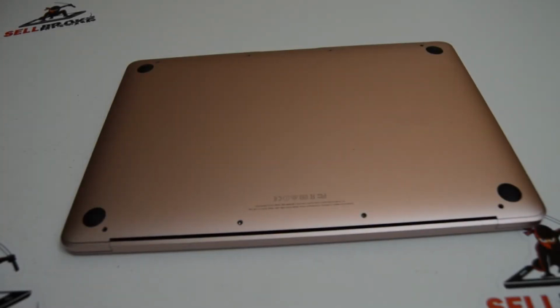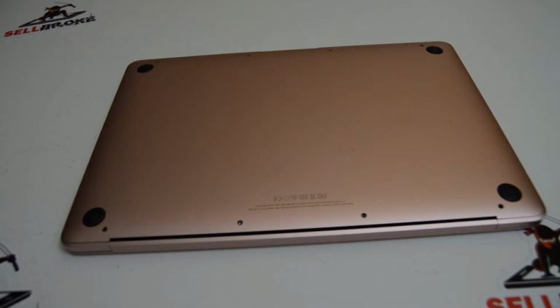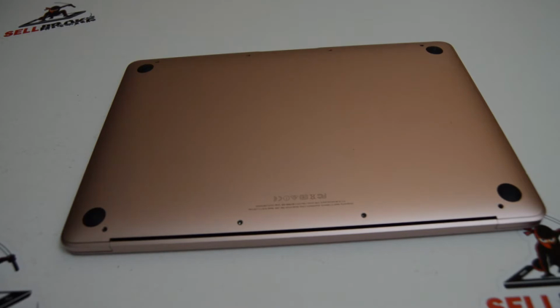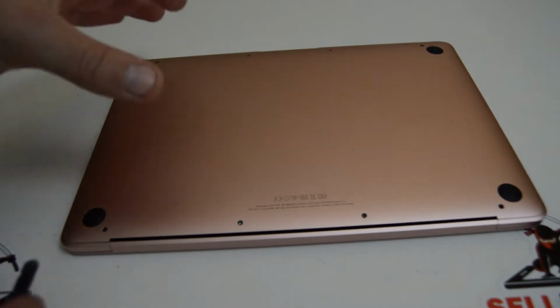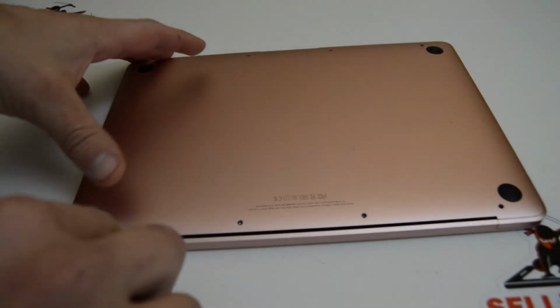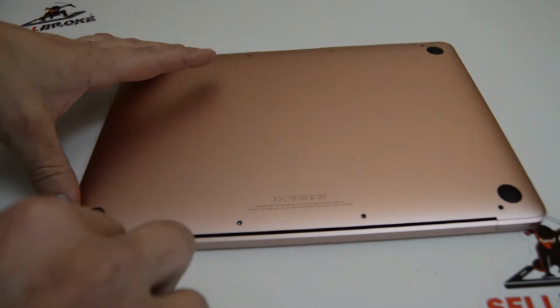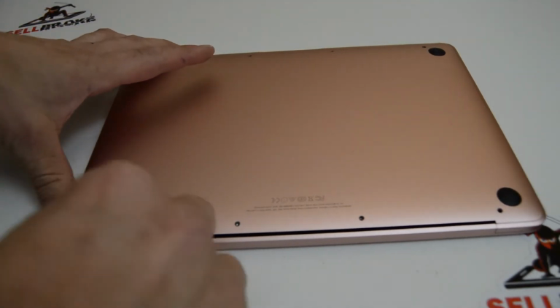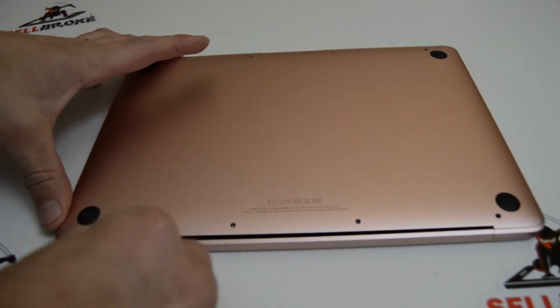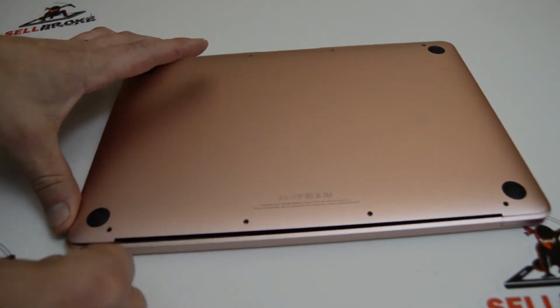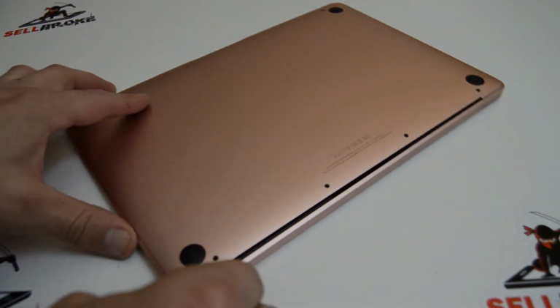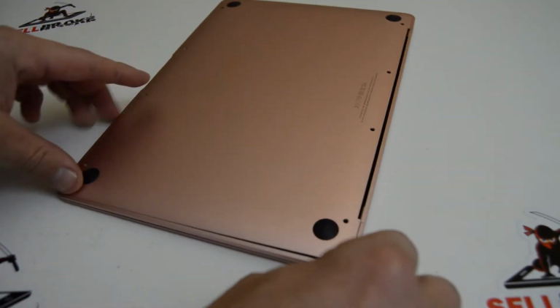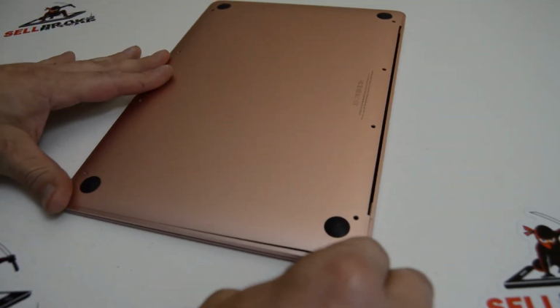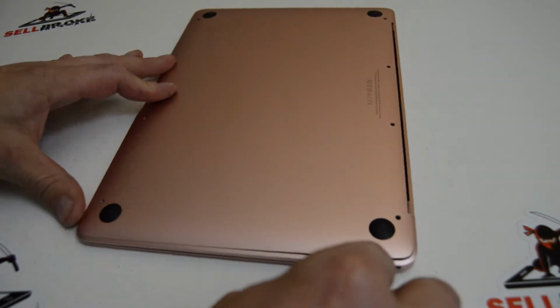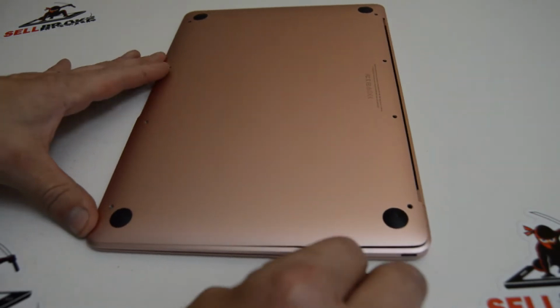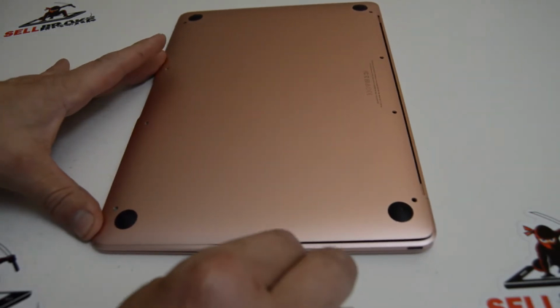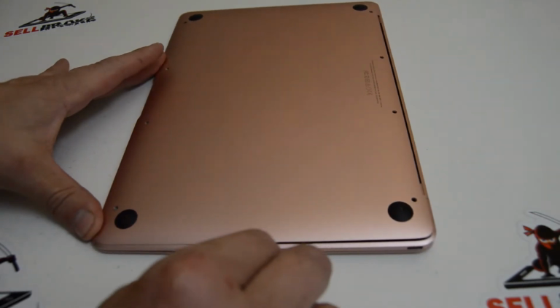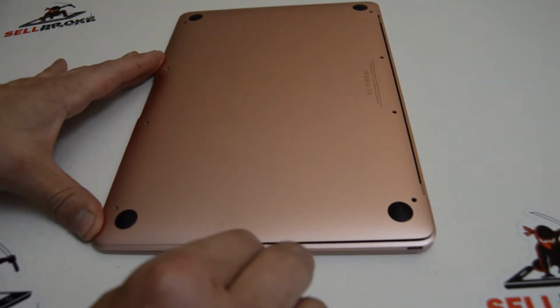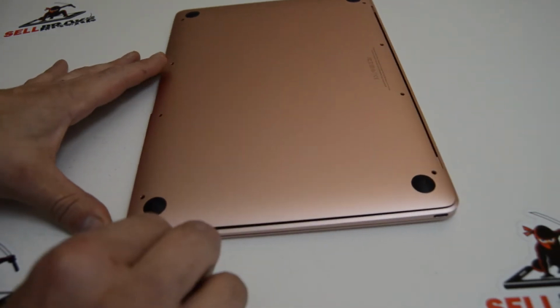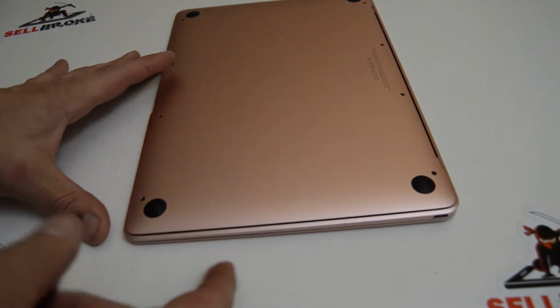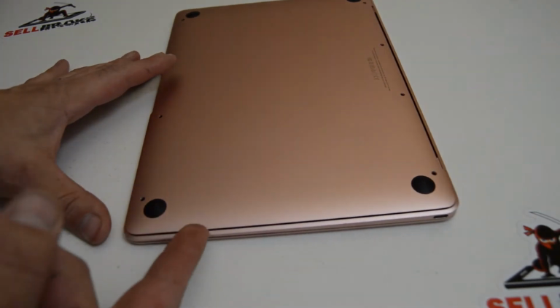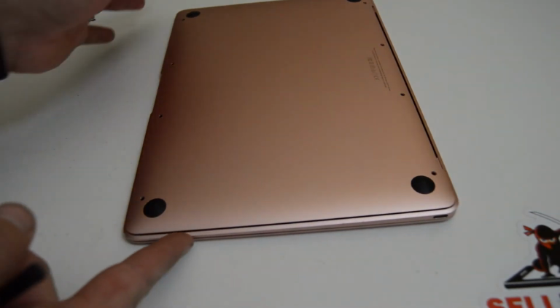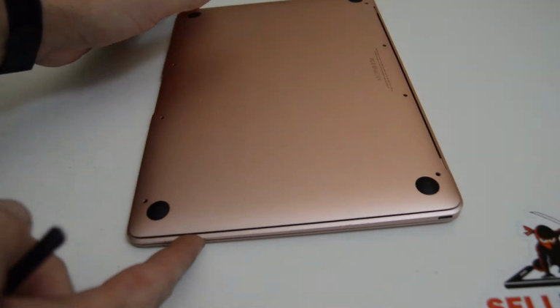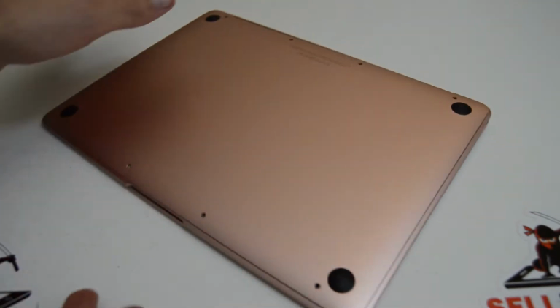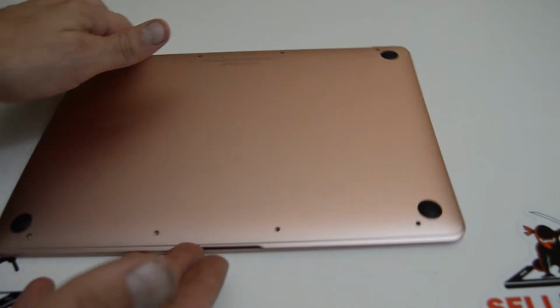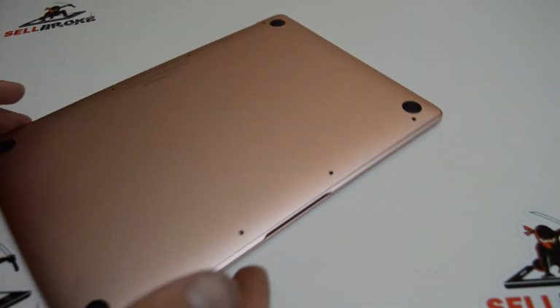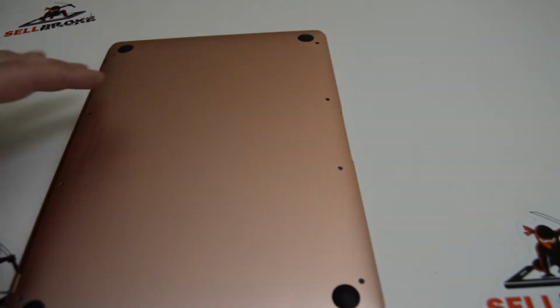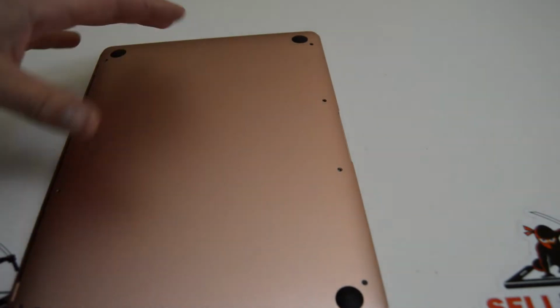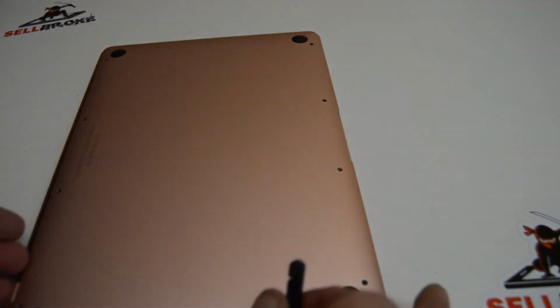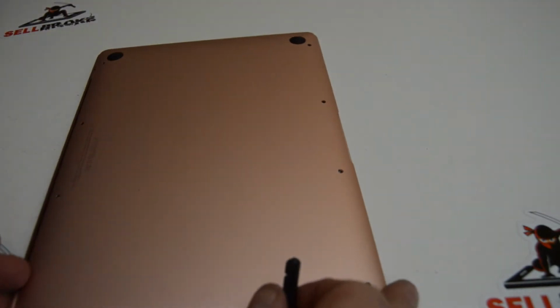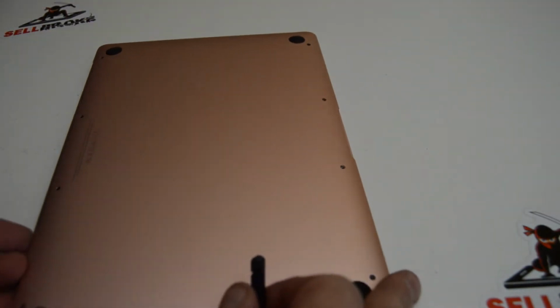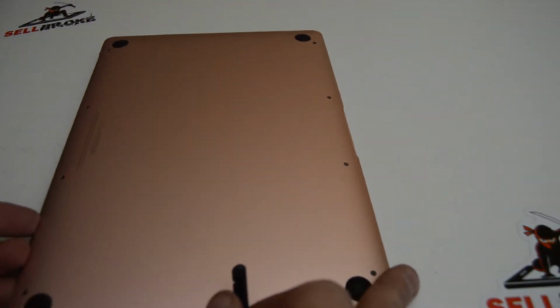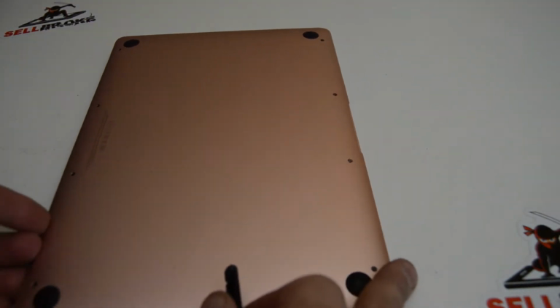Once you get the screws out, there's going to be two spots where you have to pop it off. Get a spudger and just run it along the seam until the bottom case pops up, and repeat for the other side.